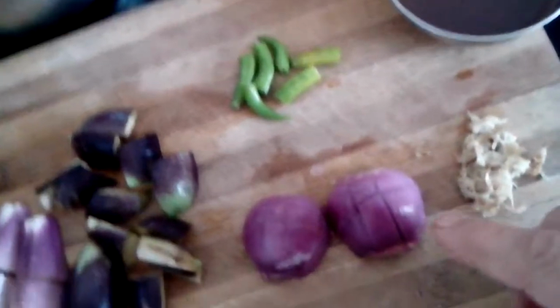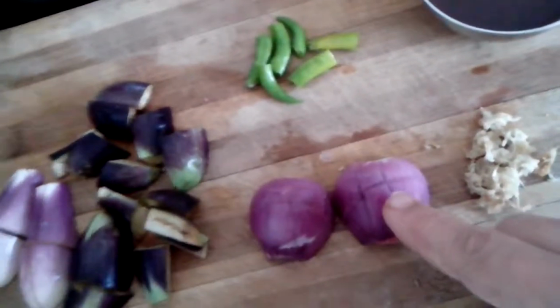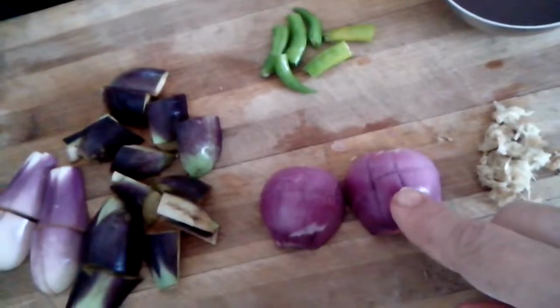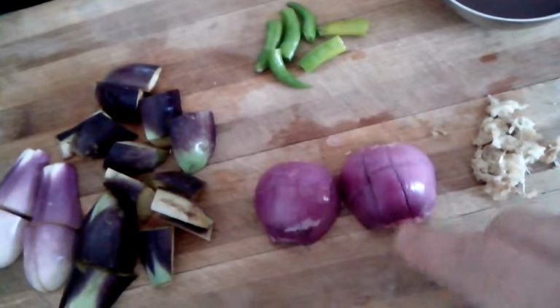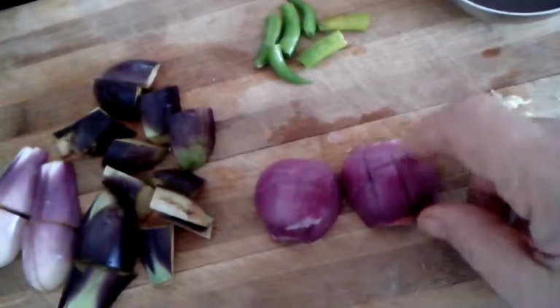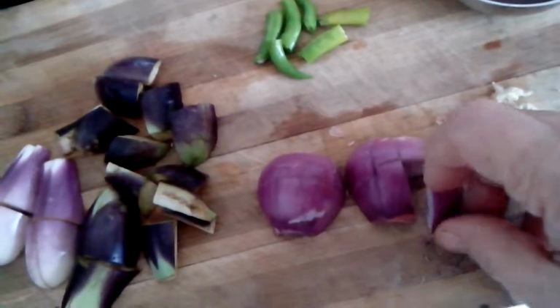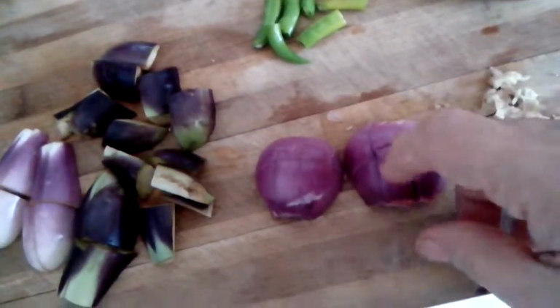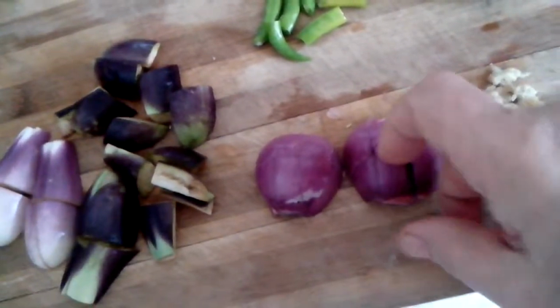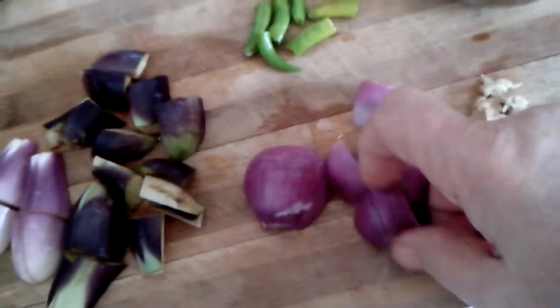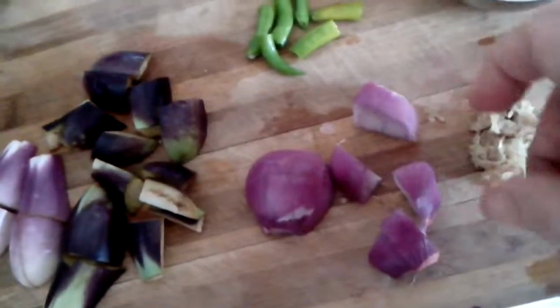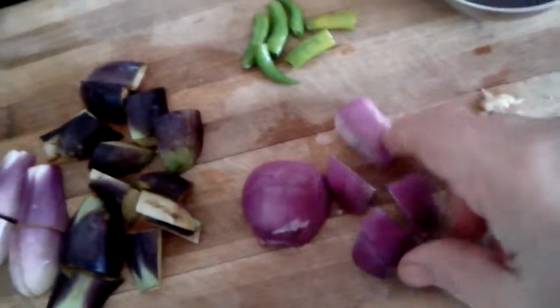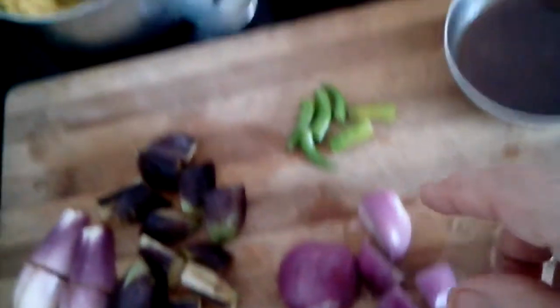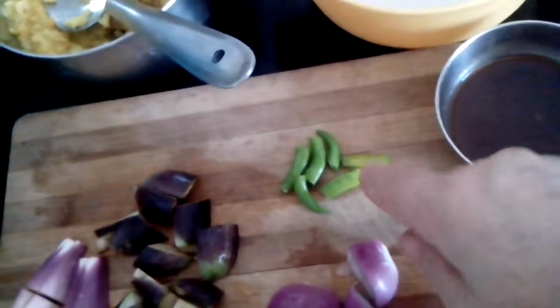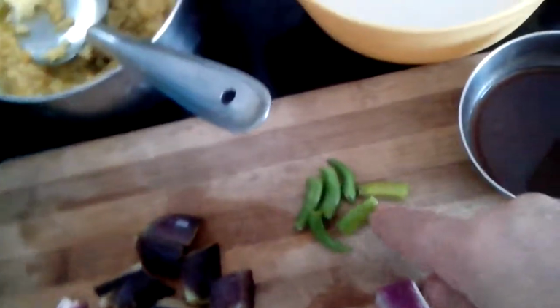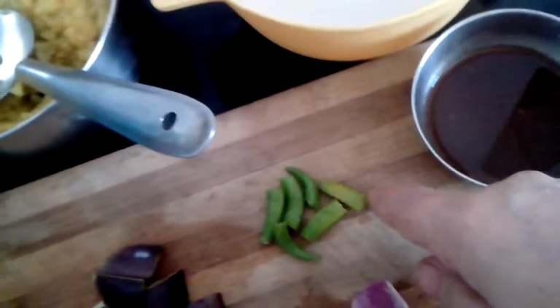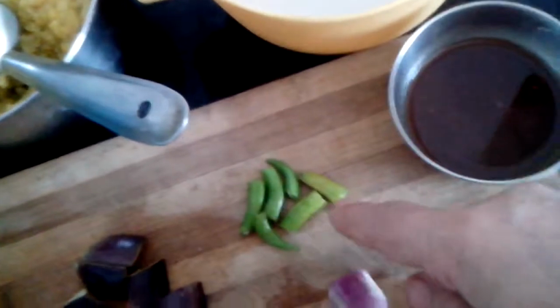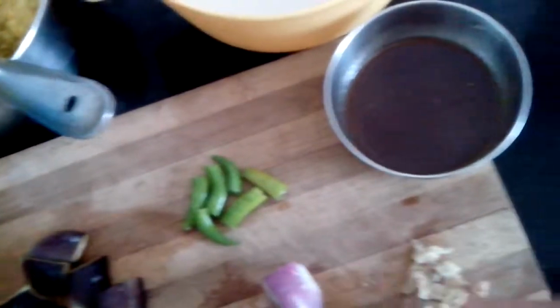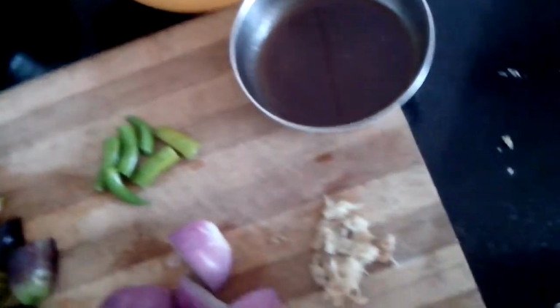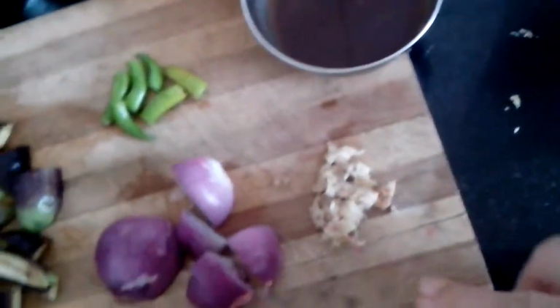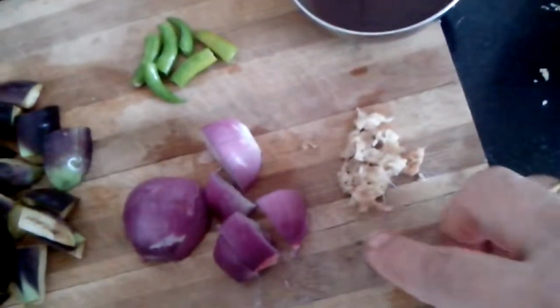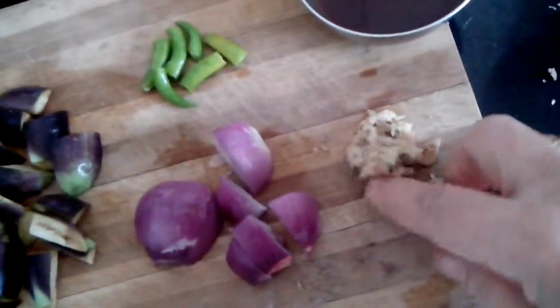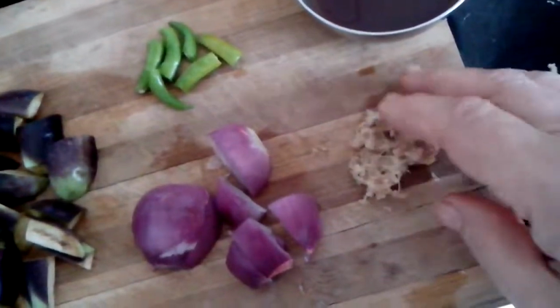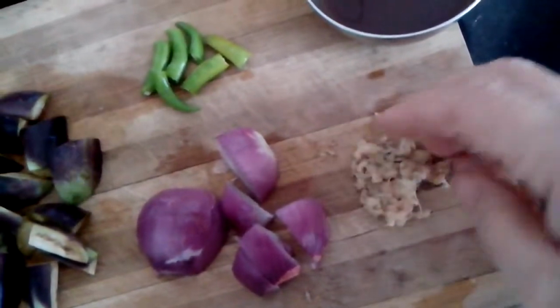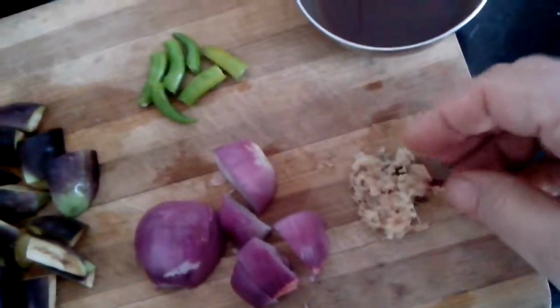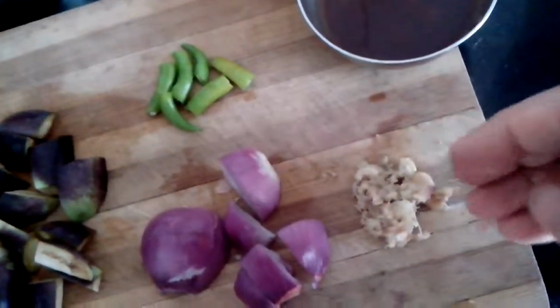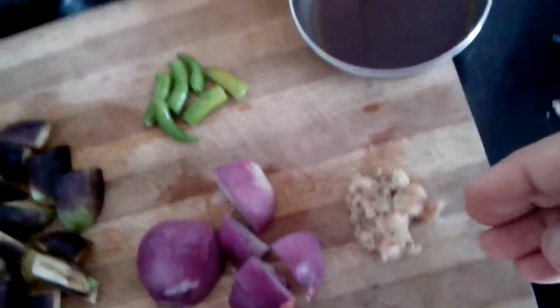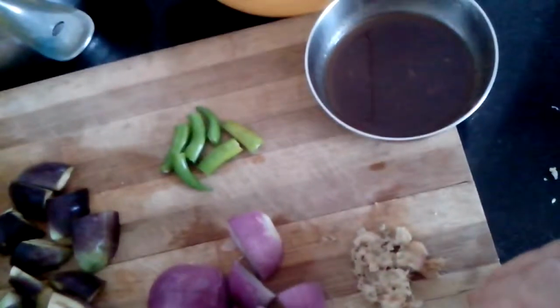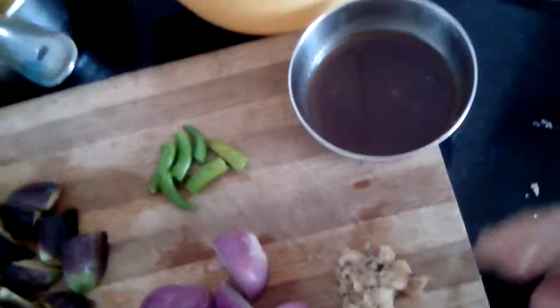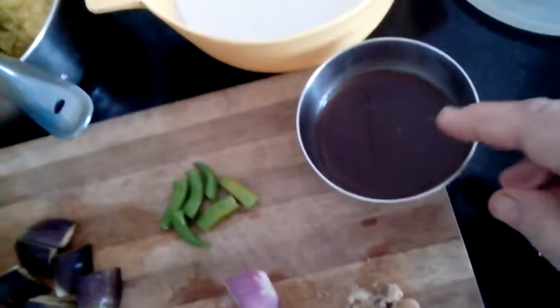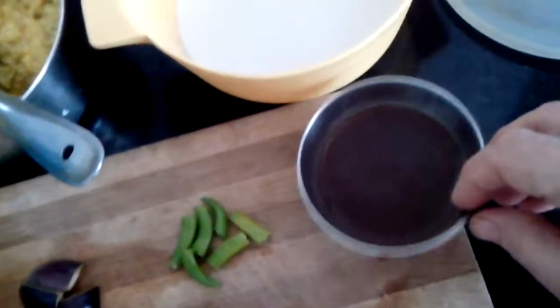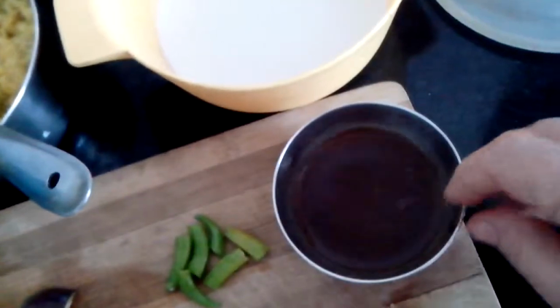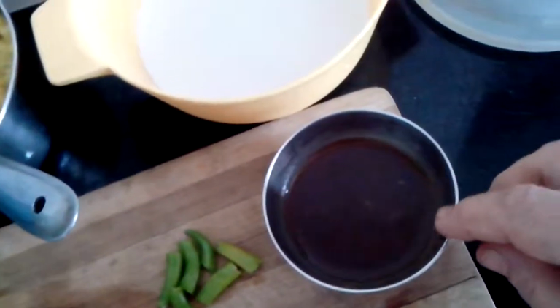Then I have taken one small onion, chopped into big pieces like this. I have taken 2 chillies, chopped them big. Then I have taken a little ginger, and this is tamarind pulp.